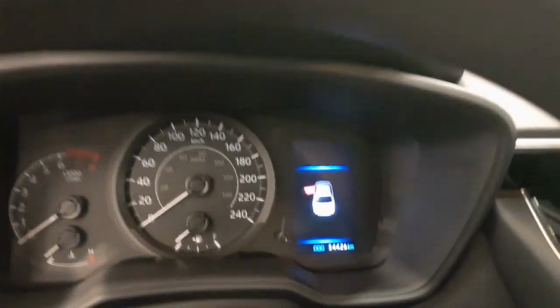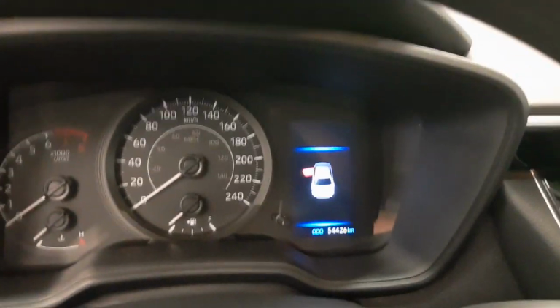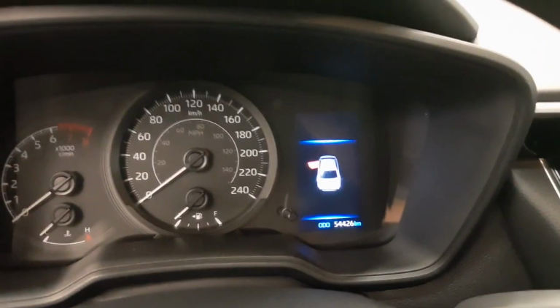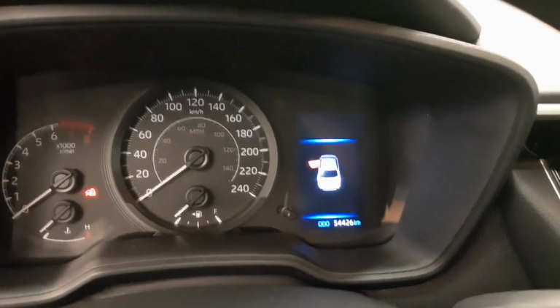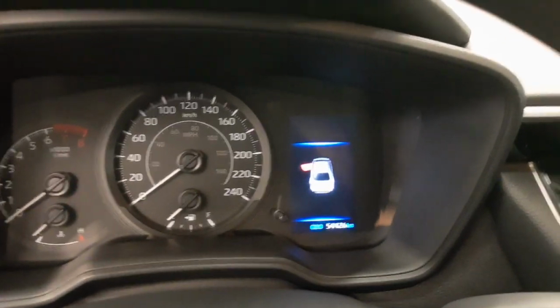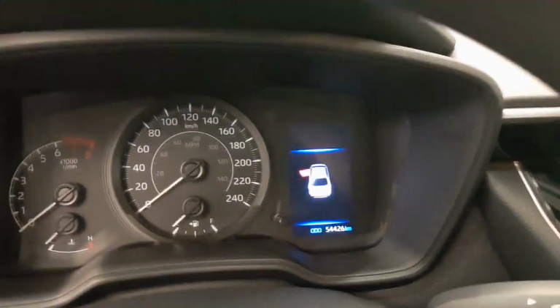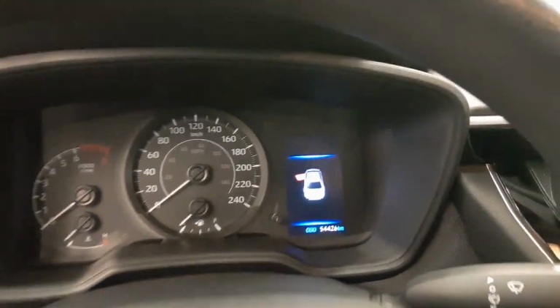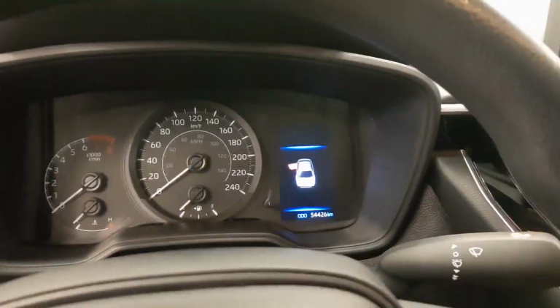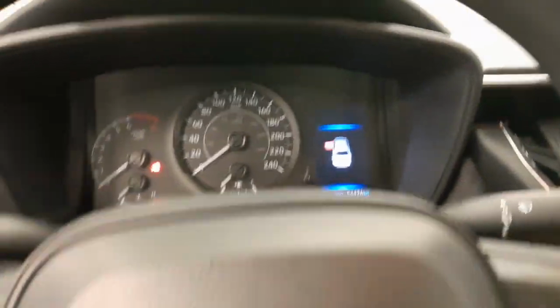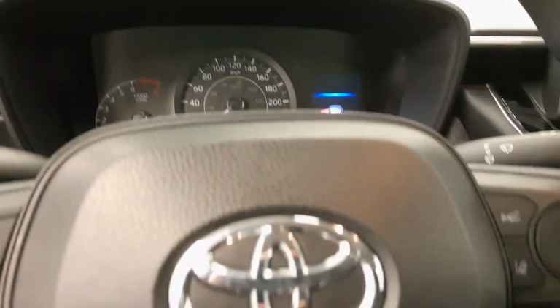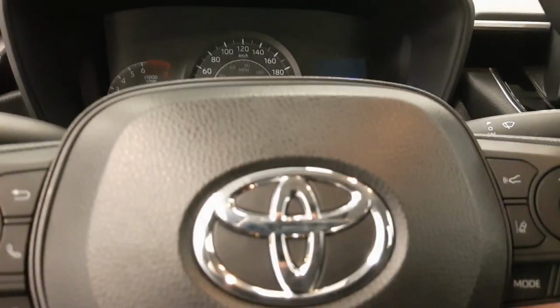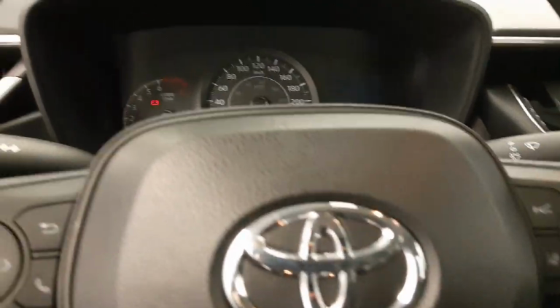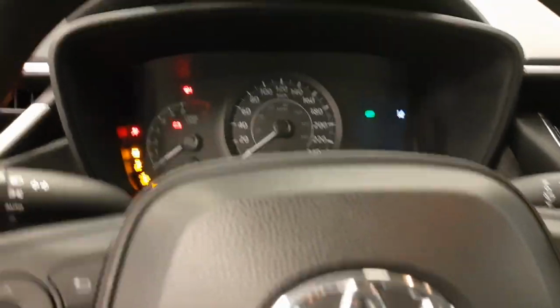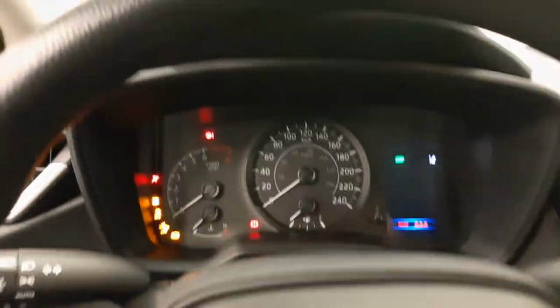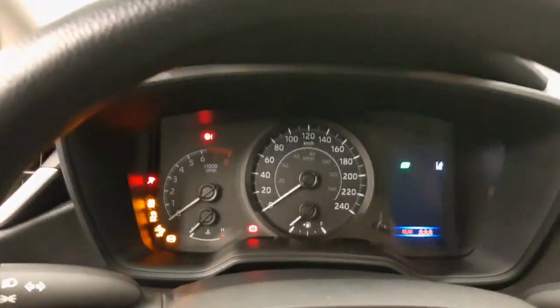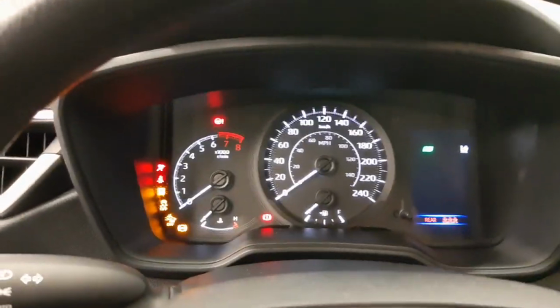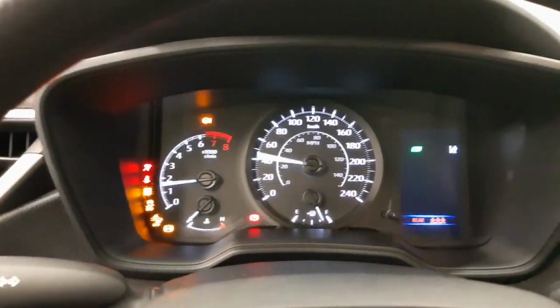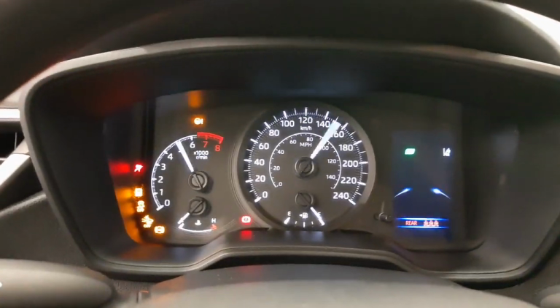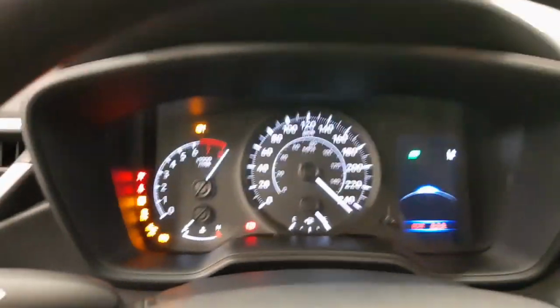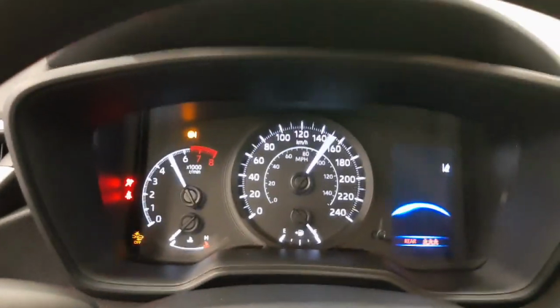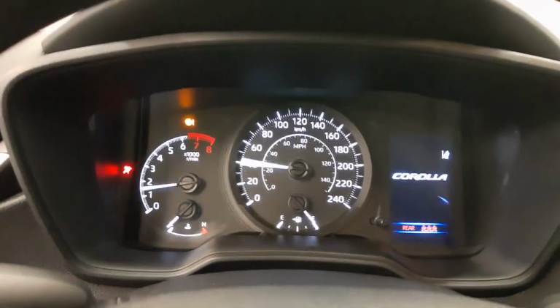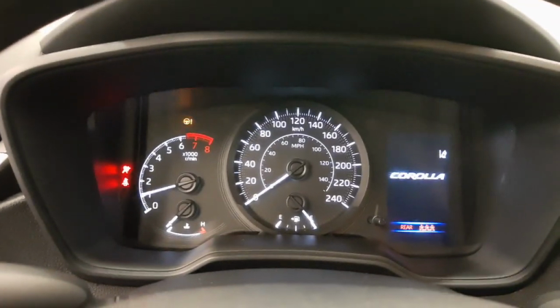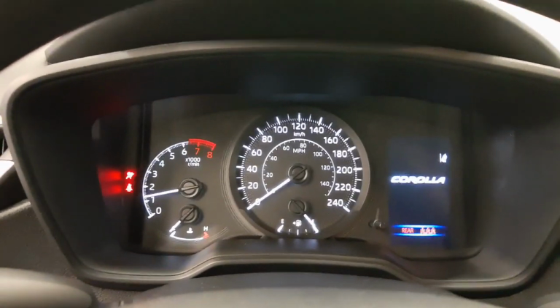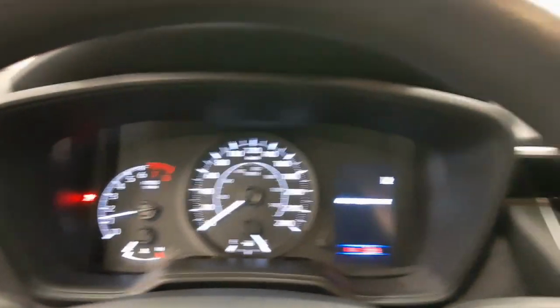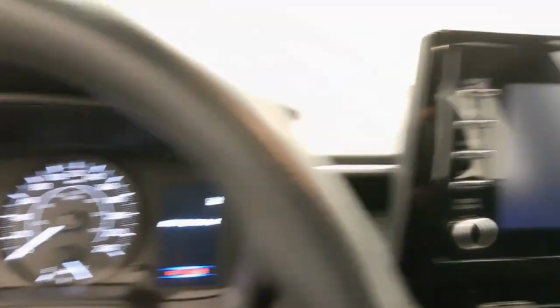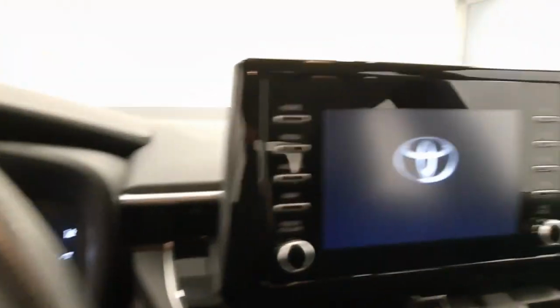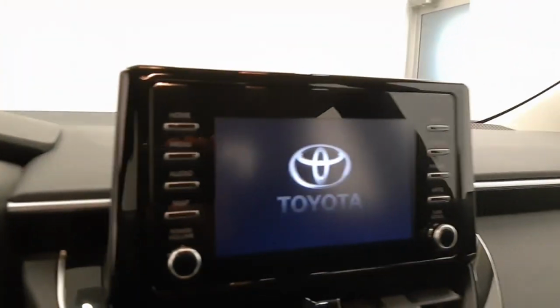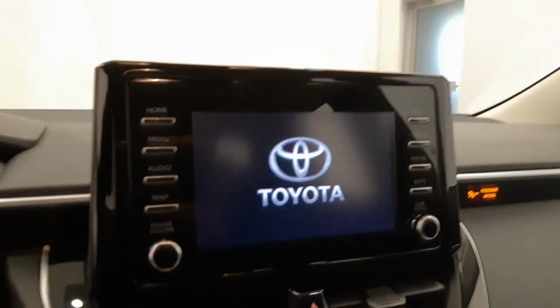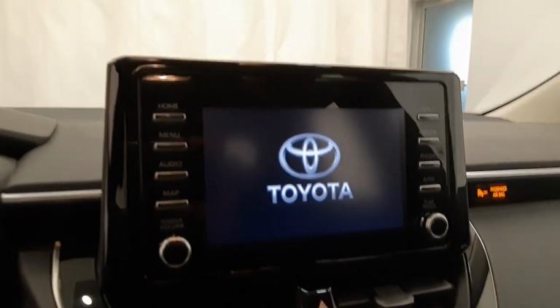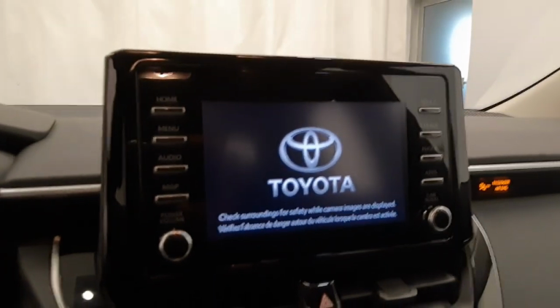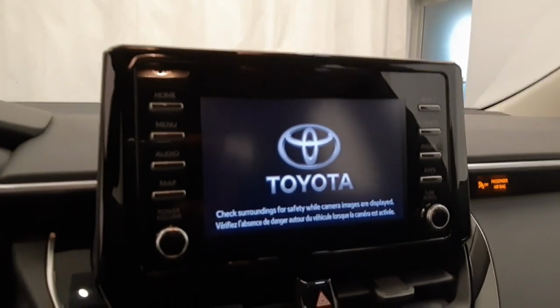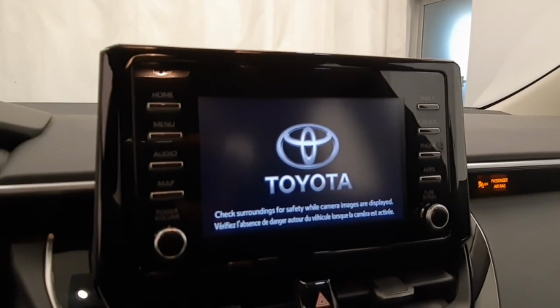It has 54,000 kilometers on it. Start up, nice bright gauge, got a nice display.